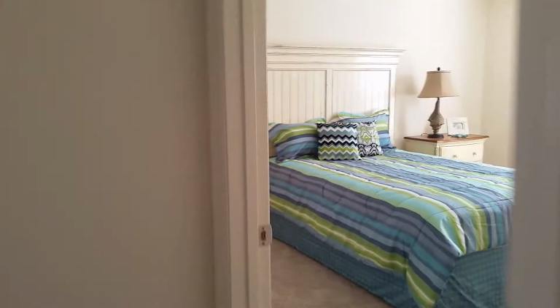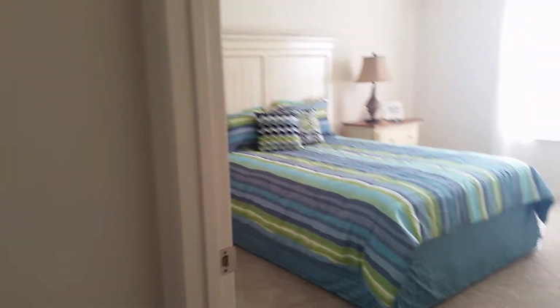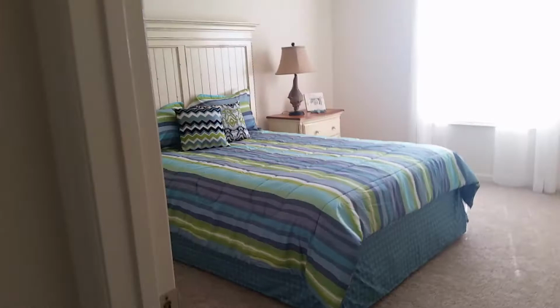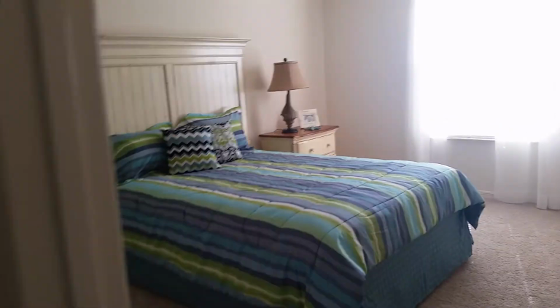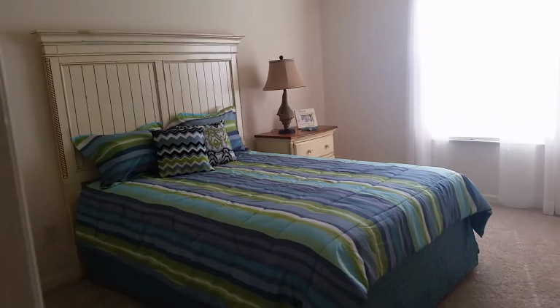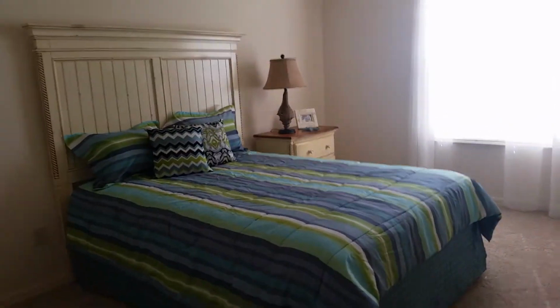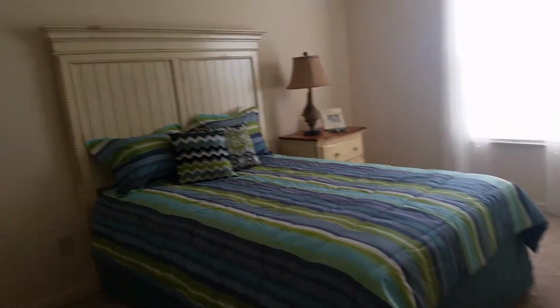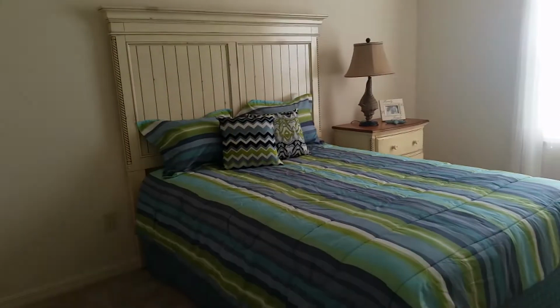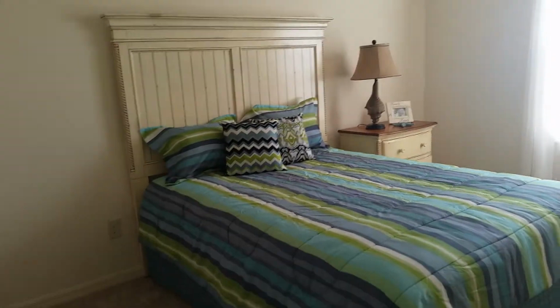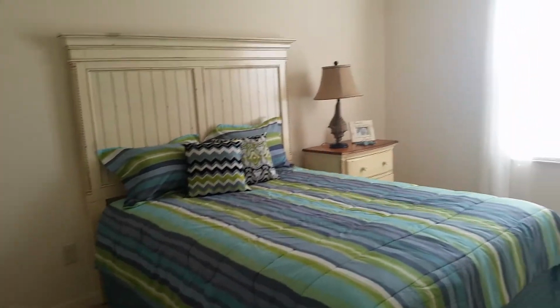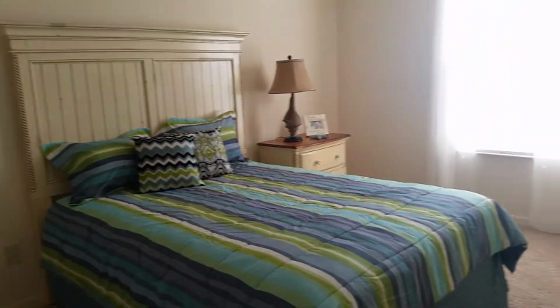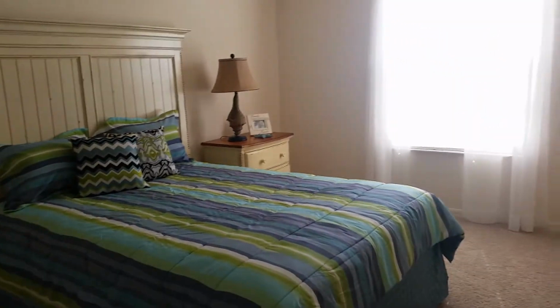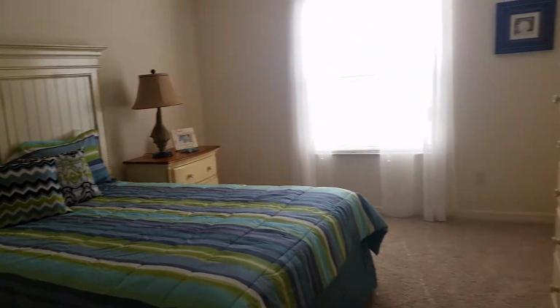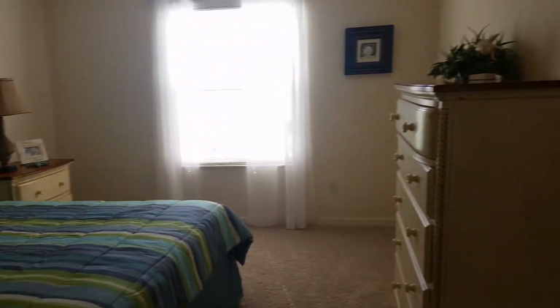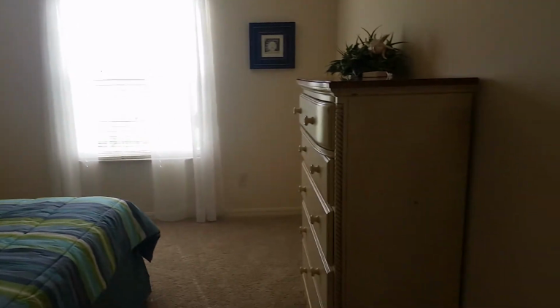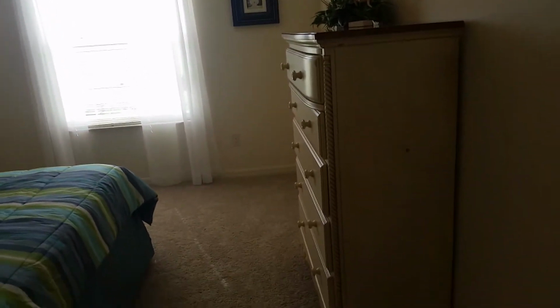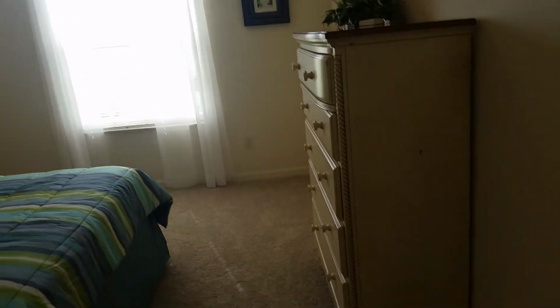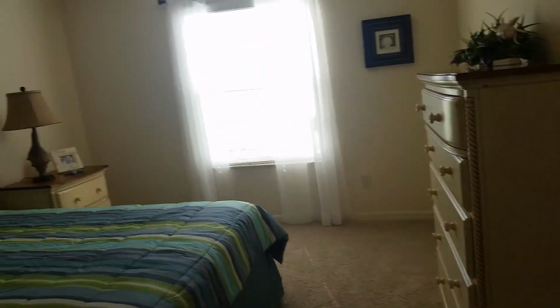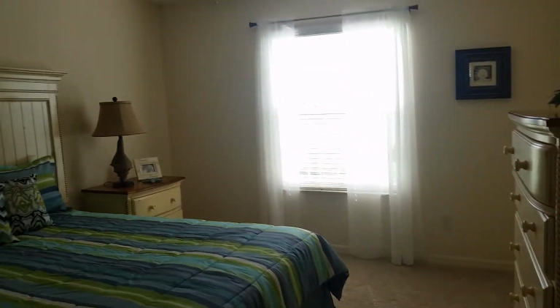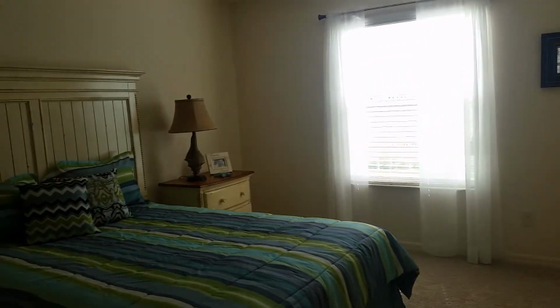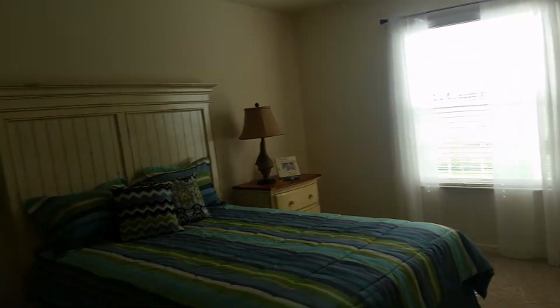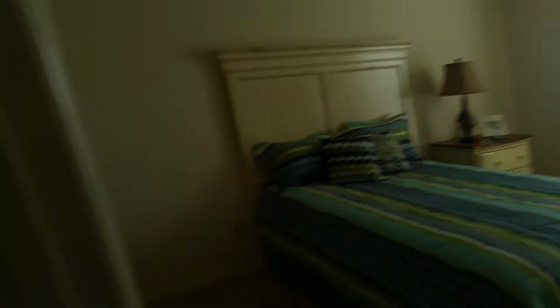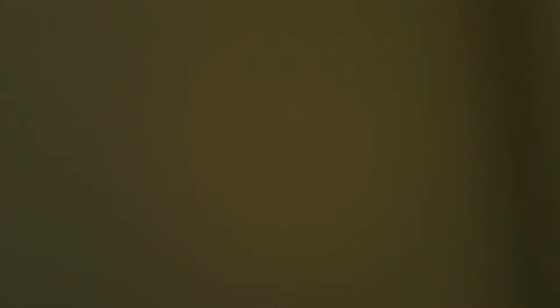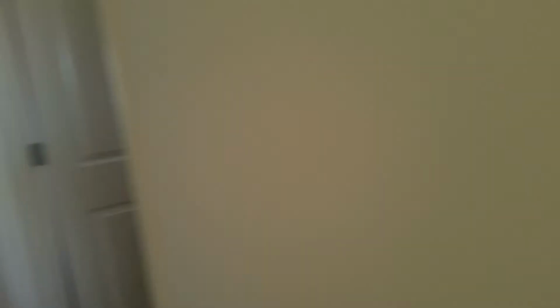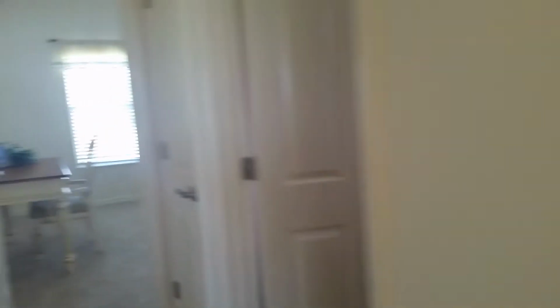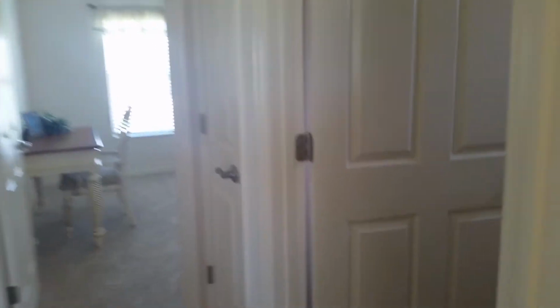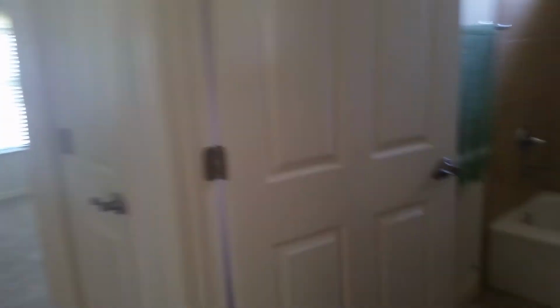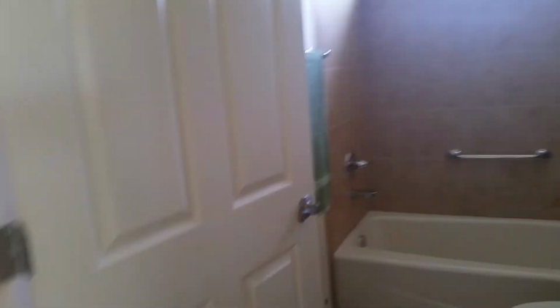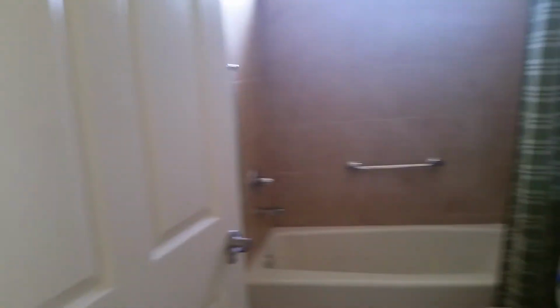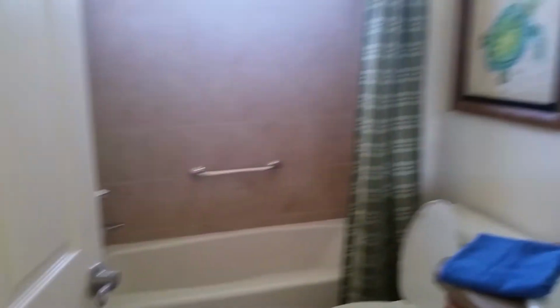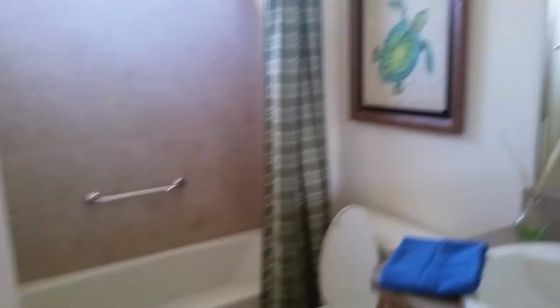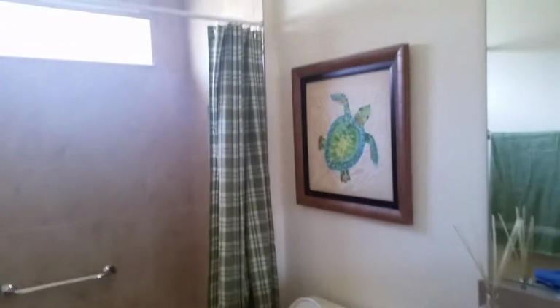Now we'll go to the guest bedroom side of the house. In this one they made the back bedroom the guest bedroom — queen-size bed, nightstand, and your chest. Okay, sheer curtains there. And the guest bathroom.